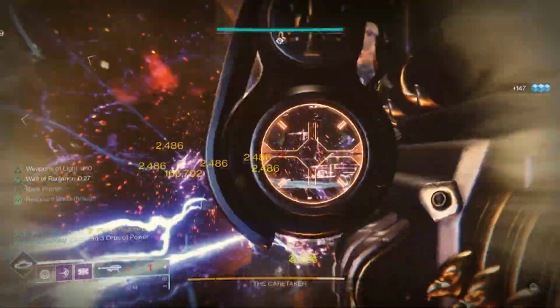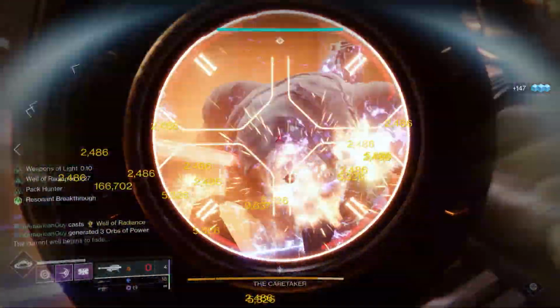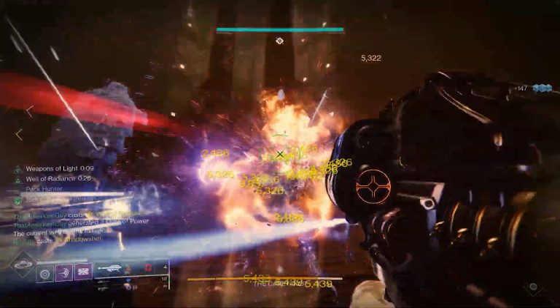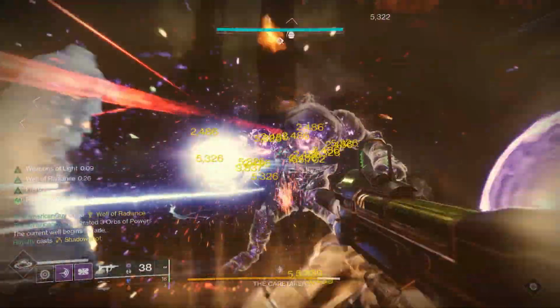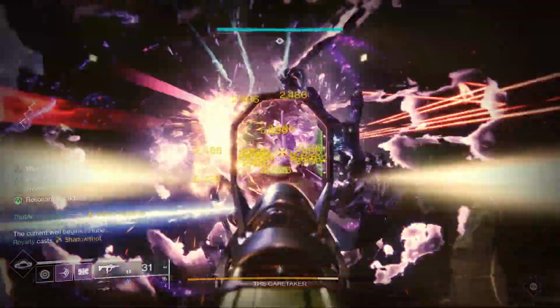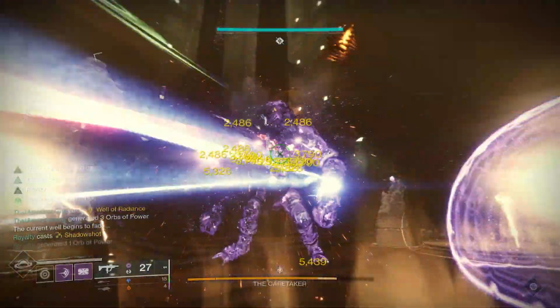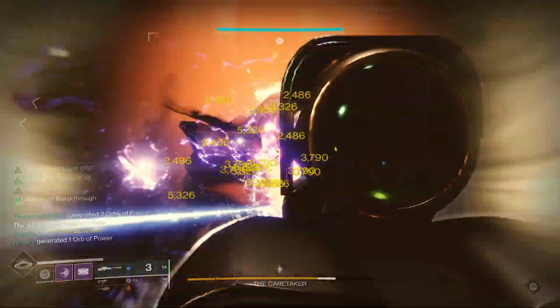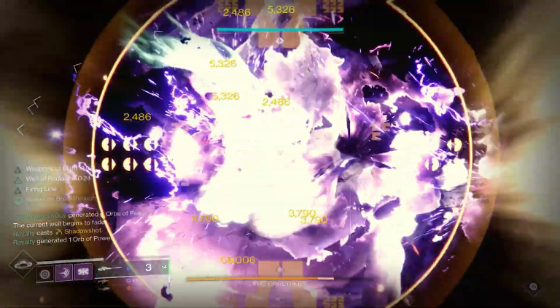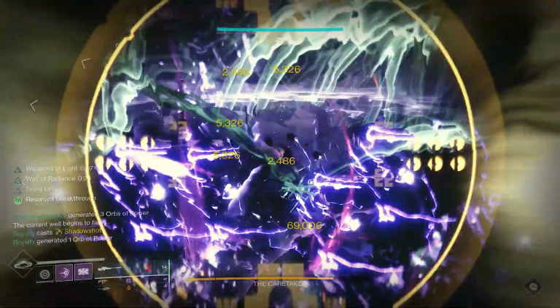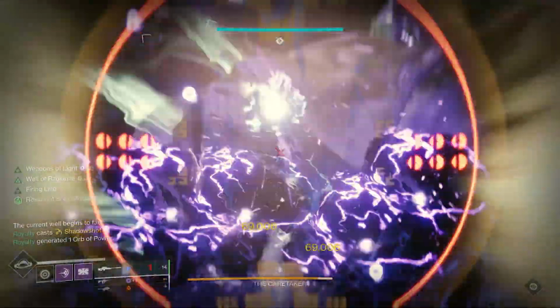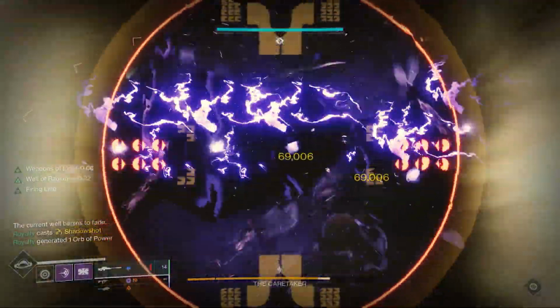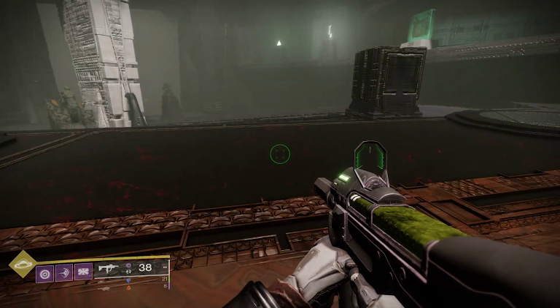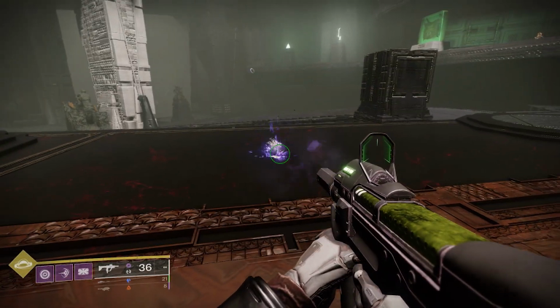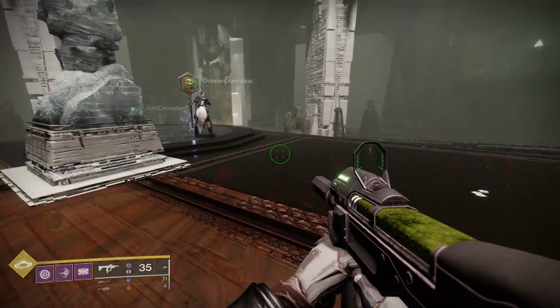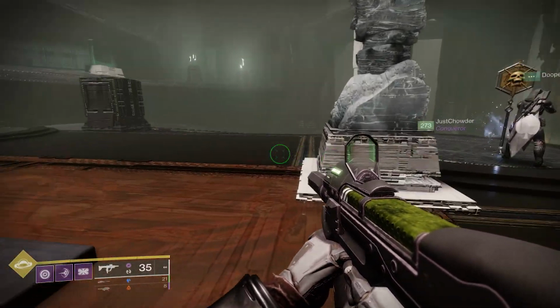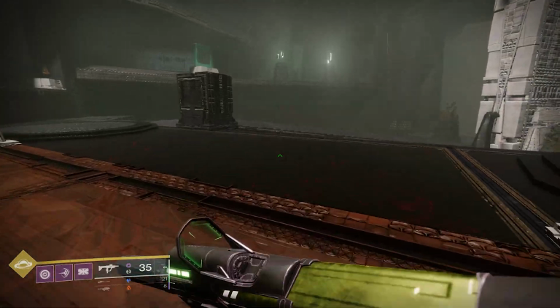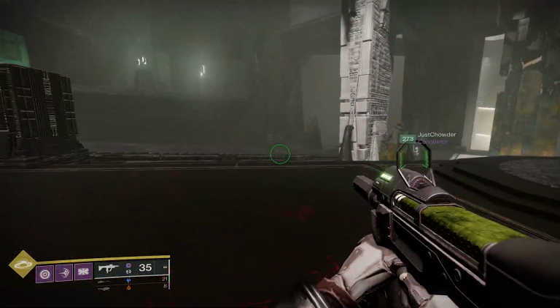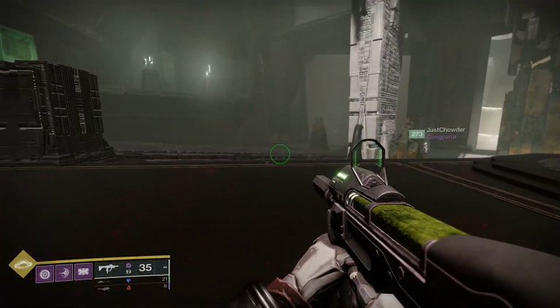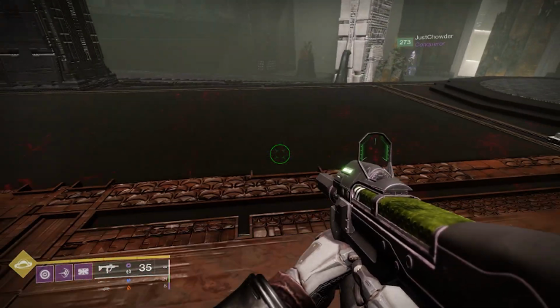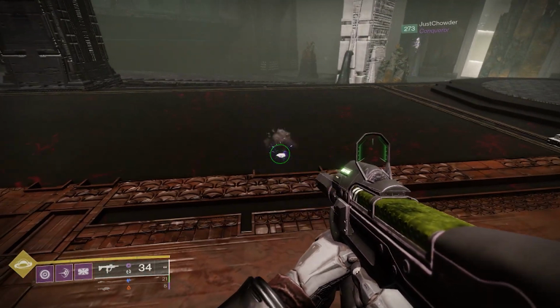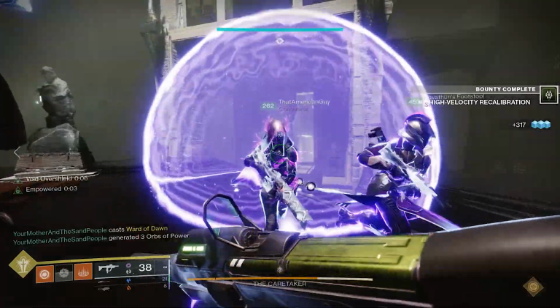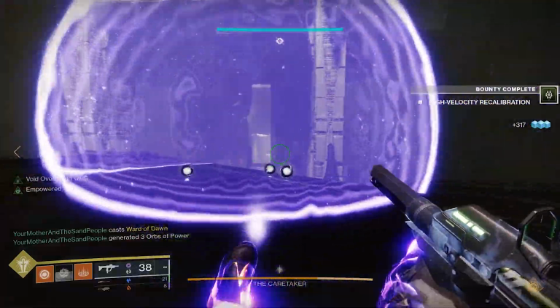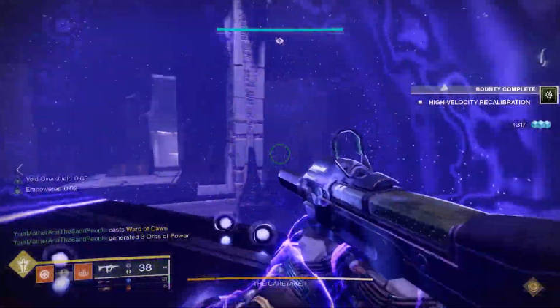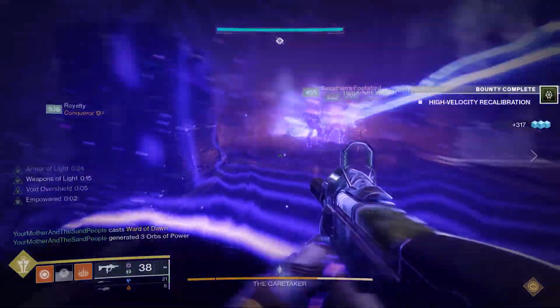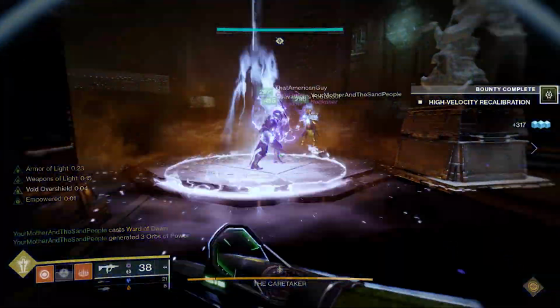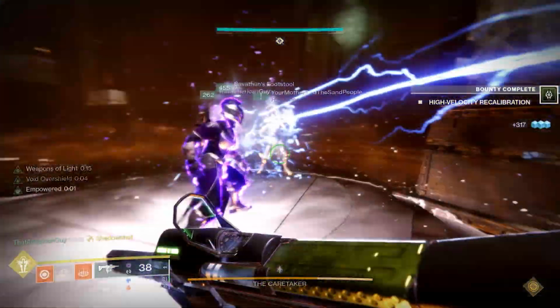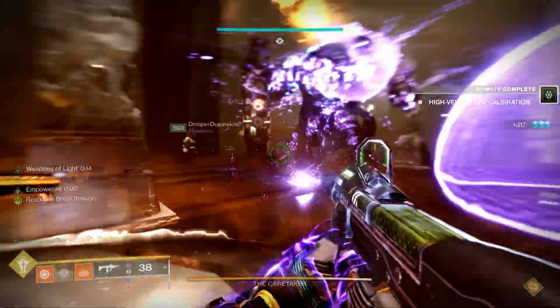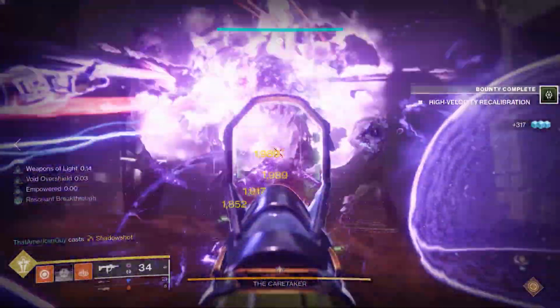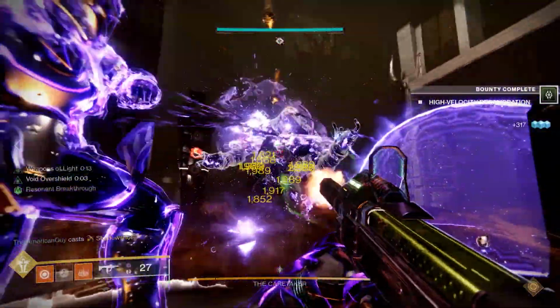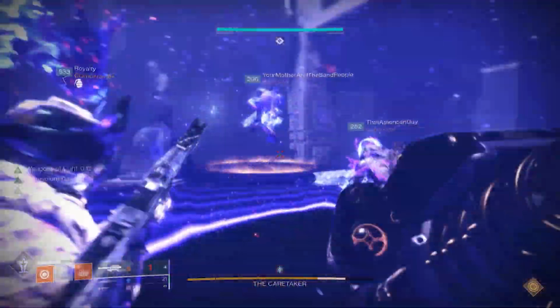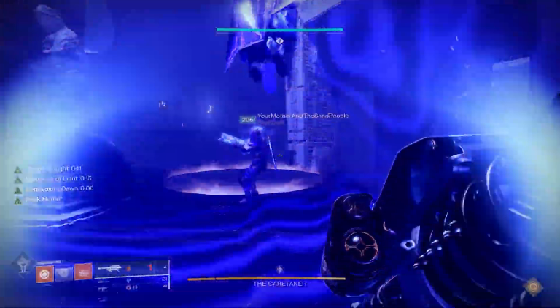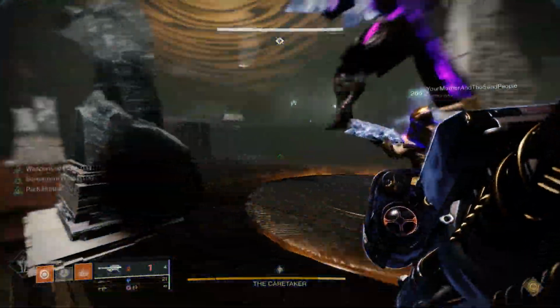Warlocks with Well of Radiance are more than welcome, and Titans should place the bubble between two different plates so everyone can get Weapons of Light for the first plate, and then again when they run towards the second plate.